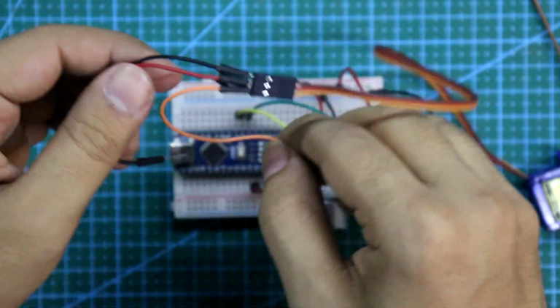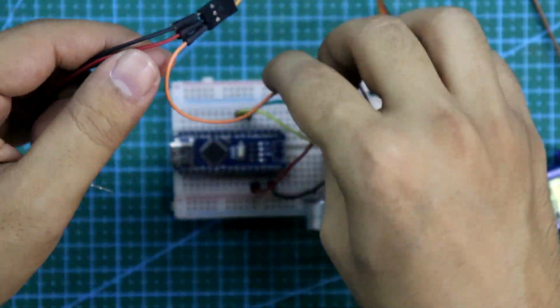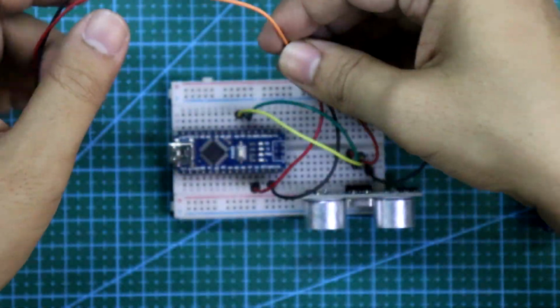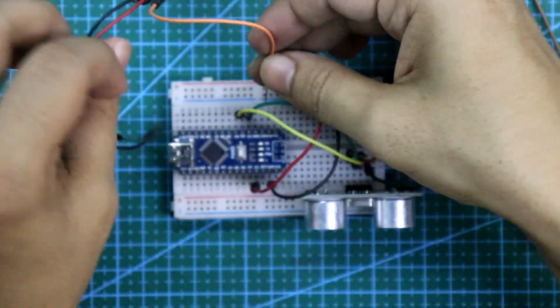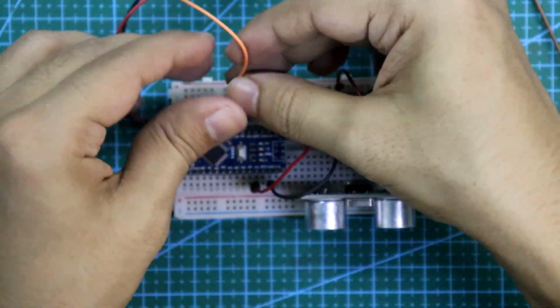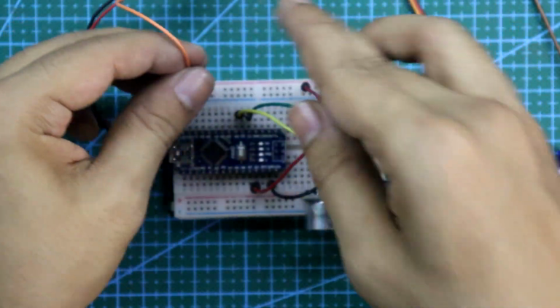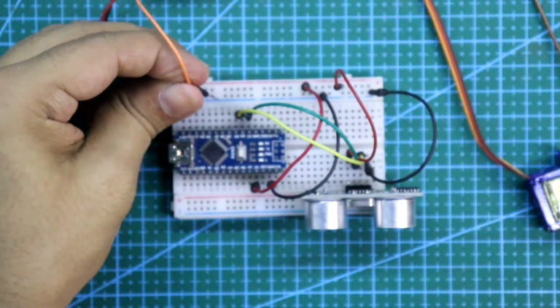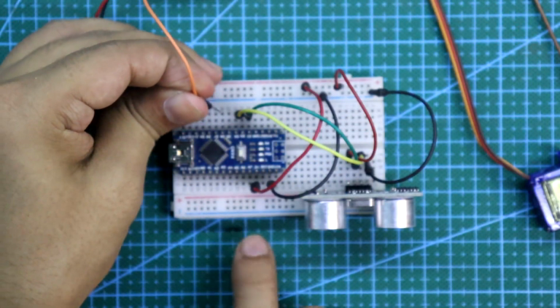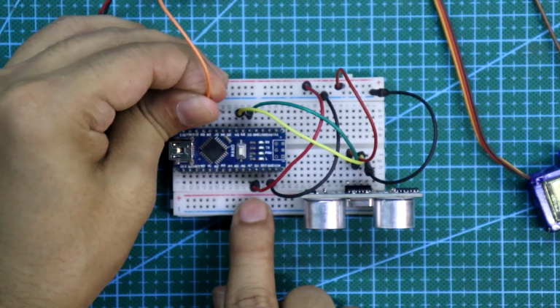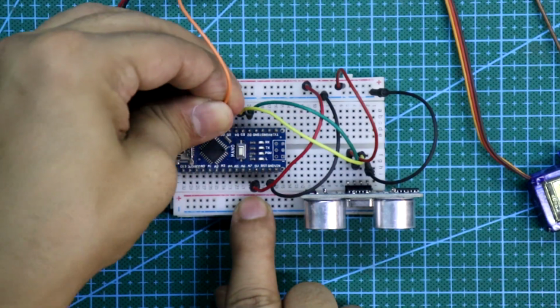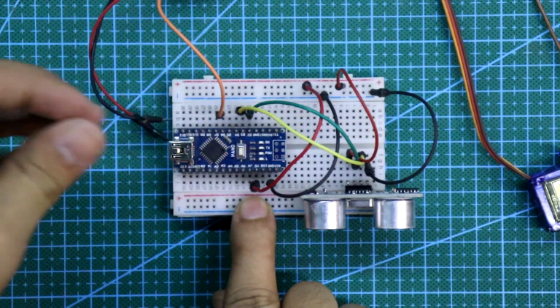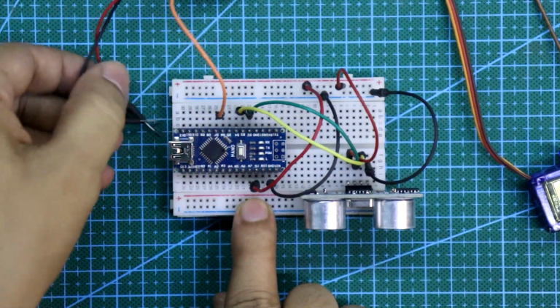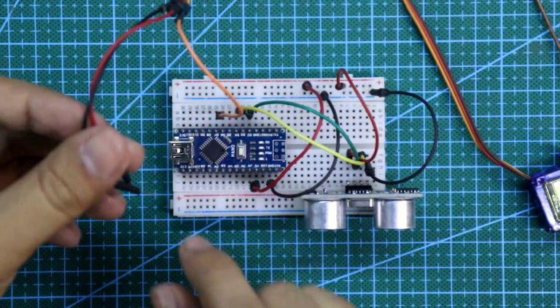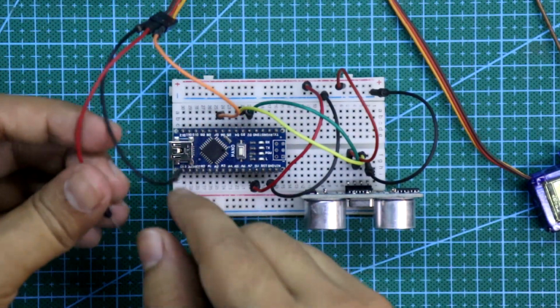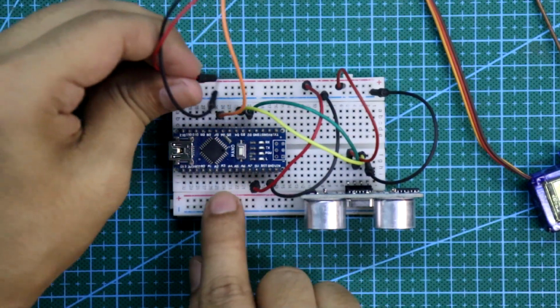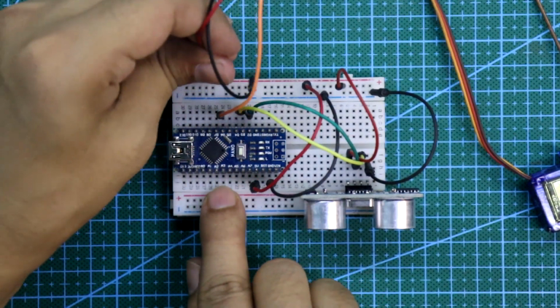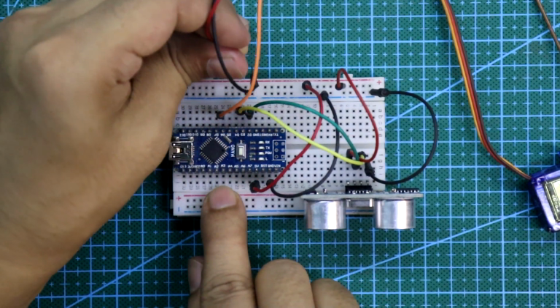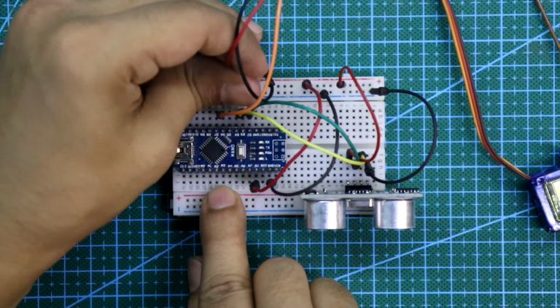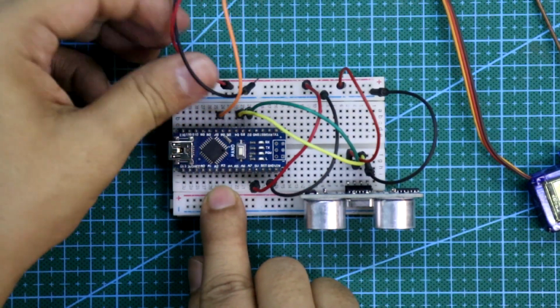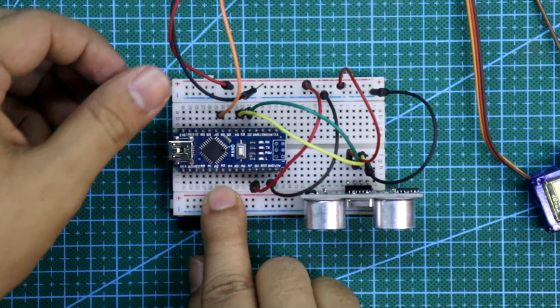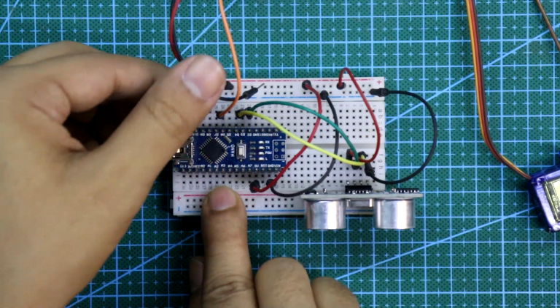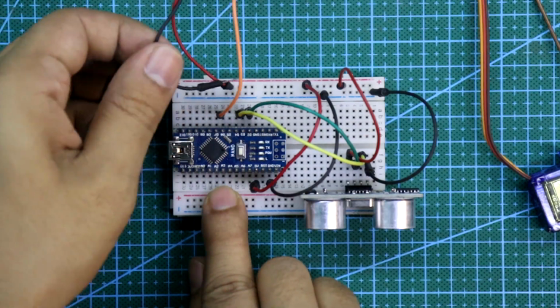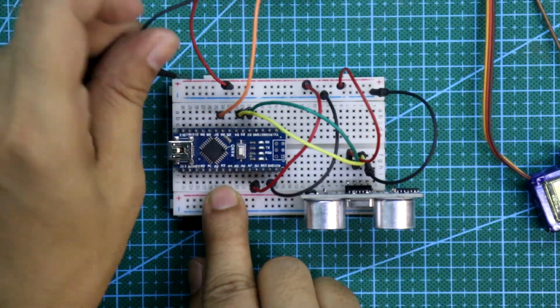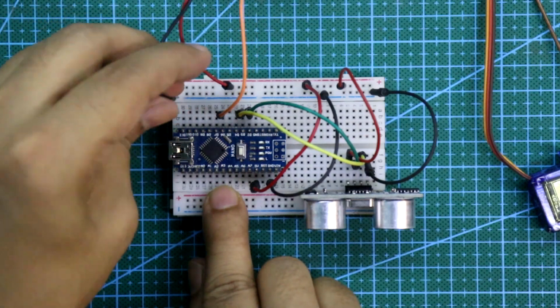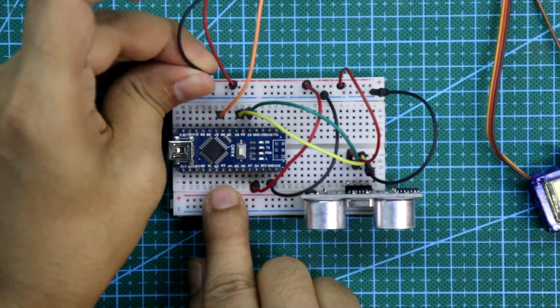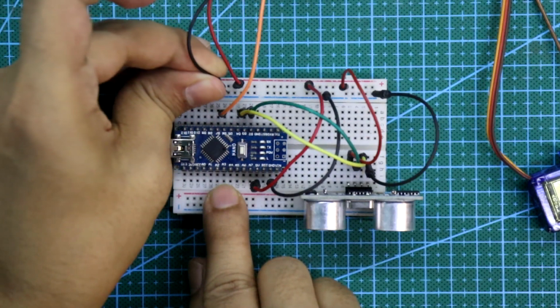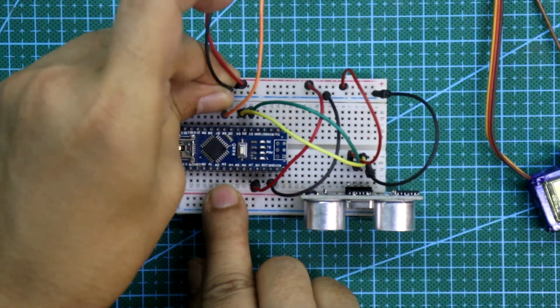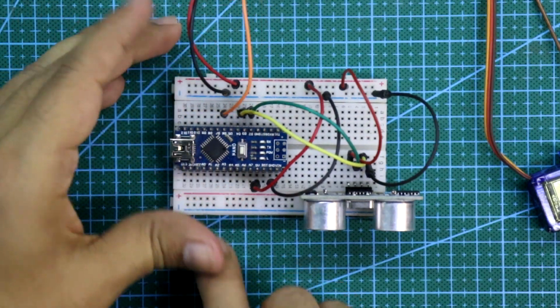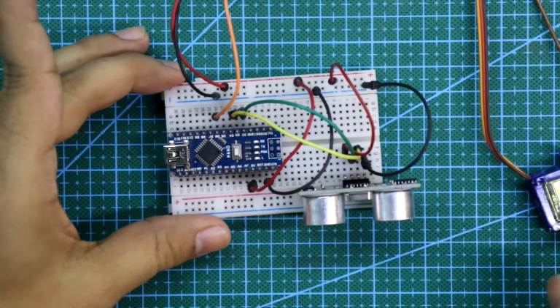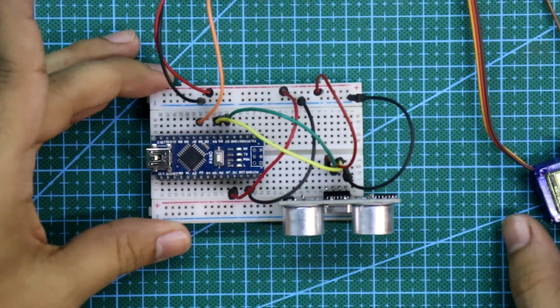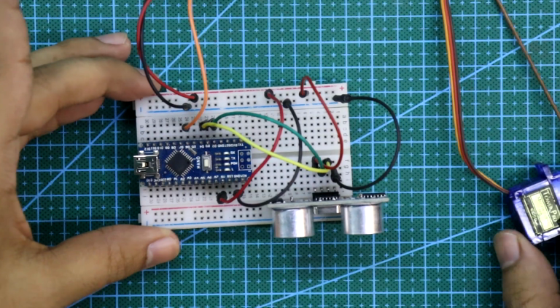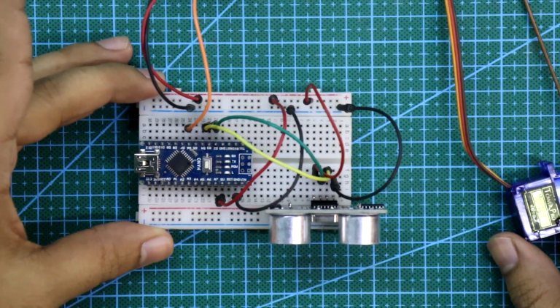The servo signal pin is connected to pin number 6, or D6. The red wire is positive and the other is negative. The connection is now completed.